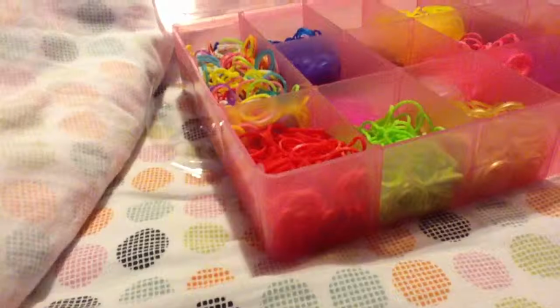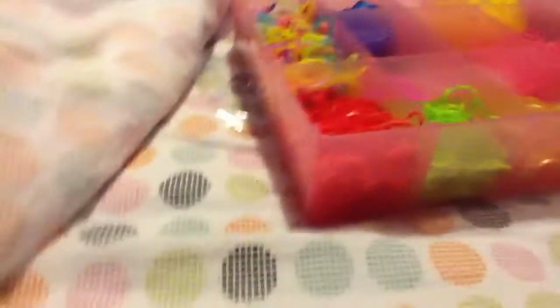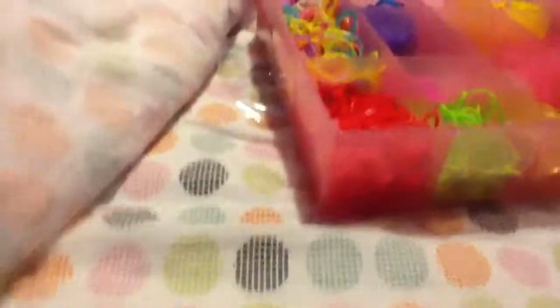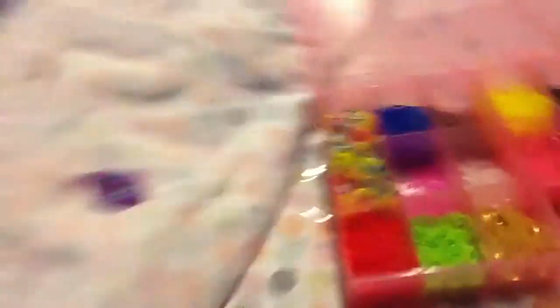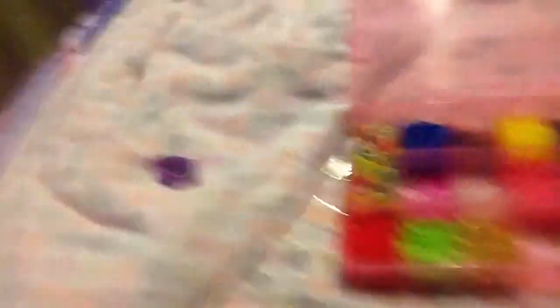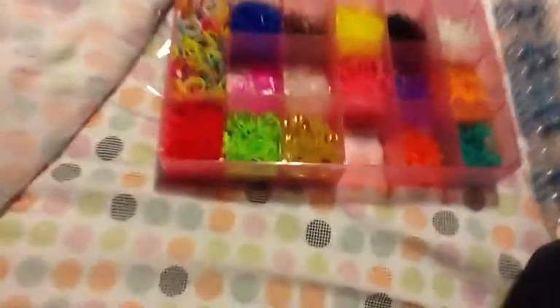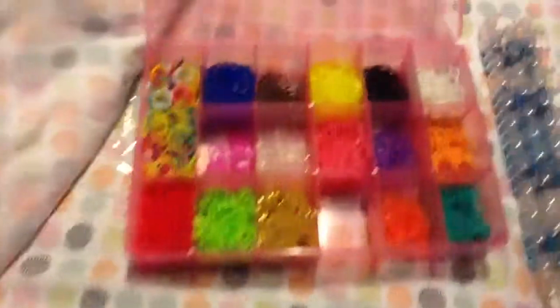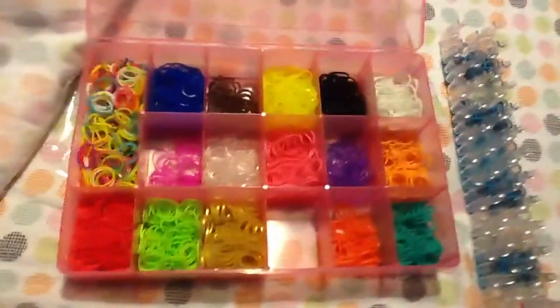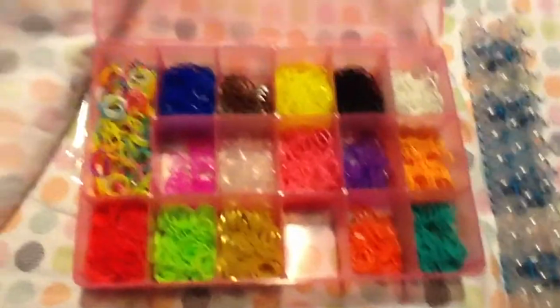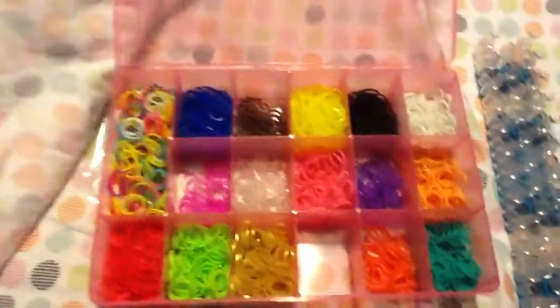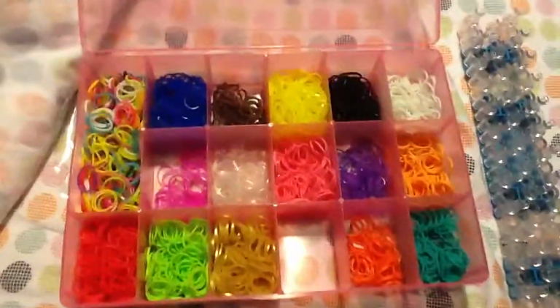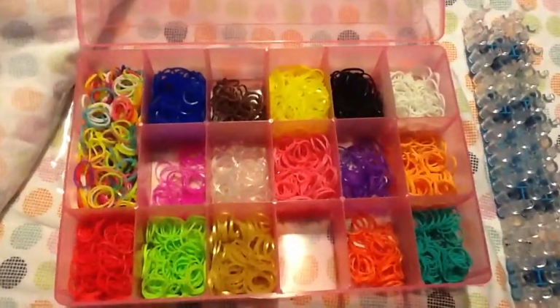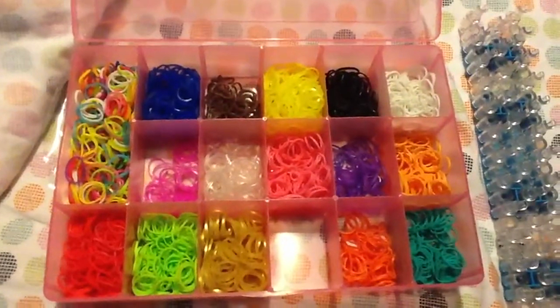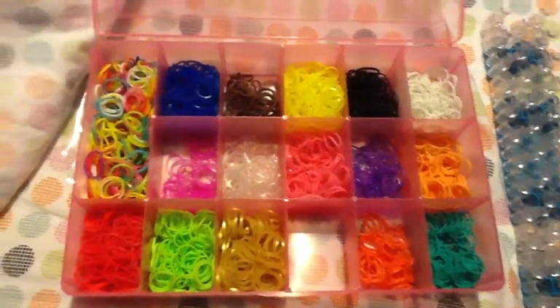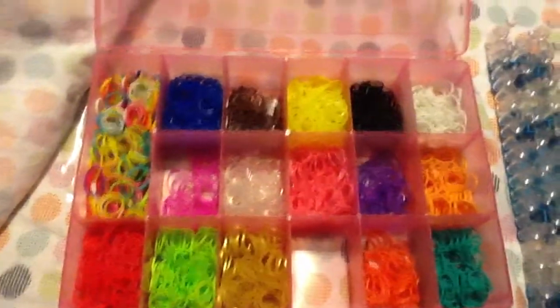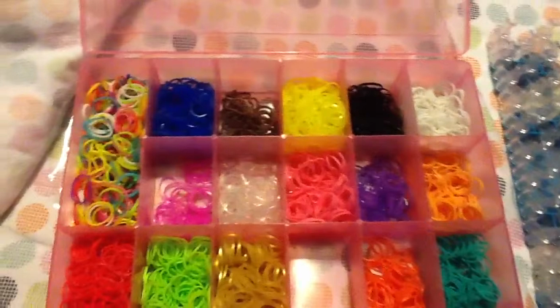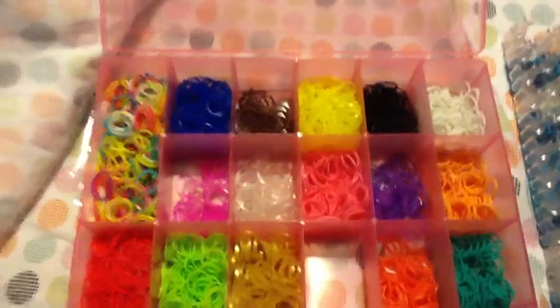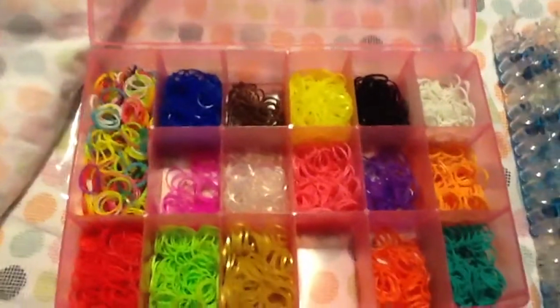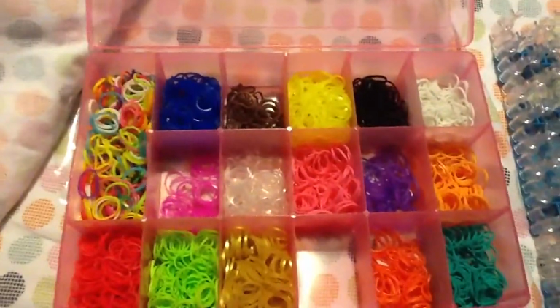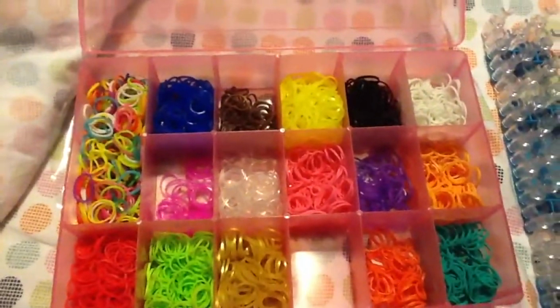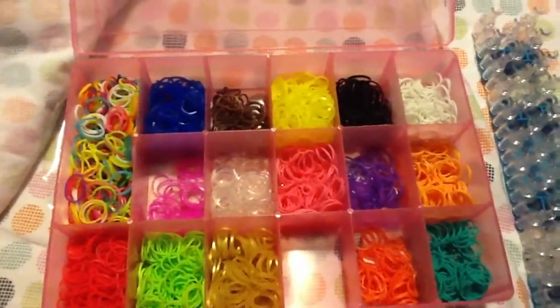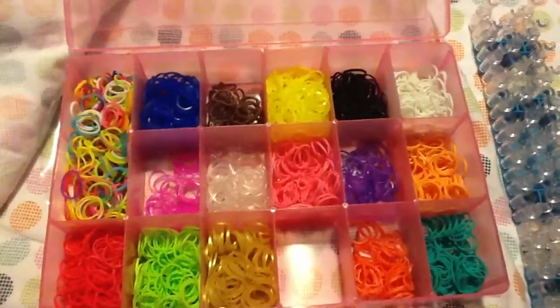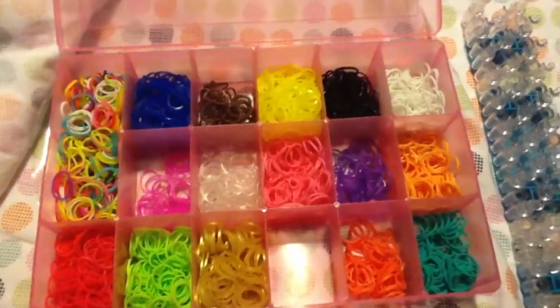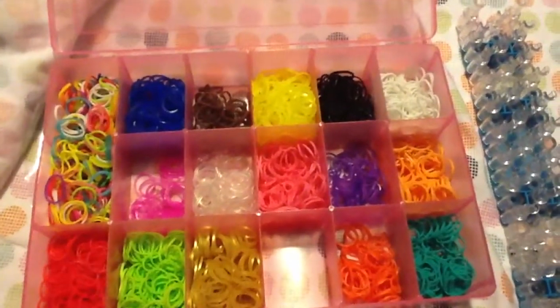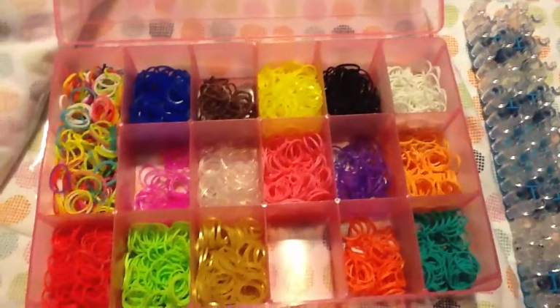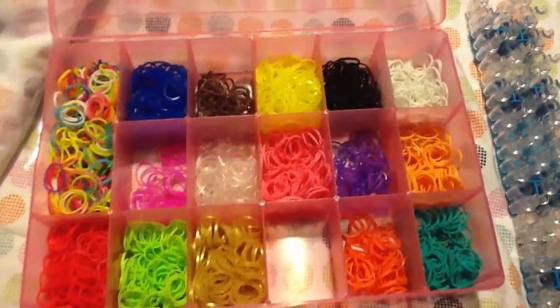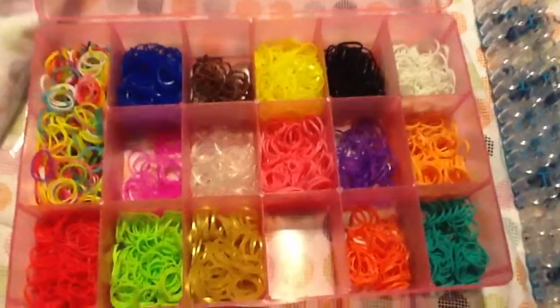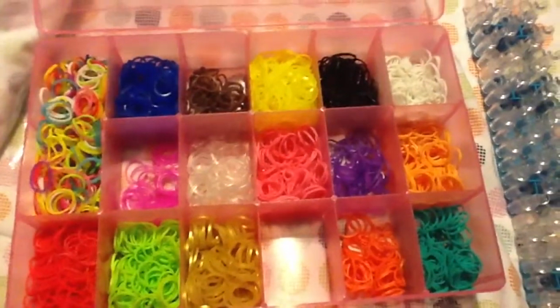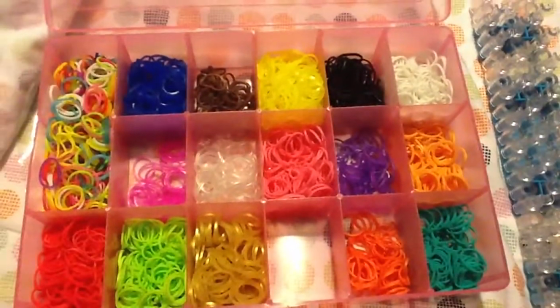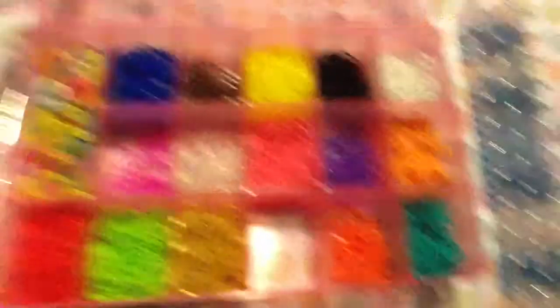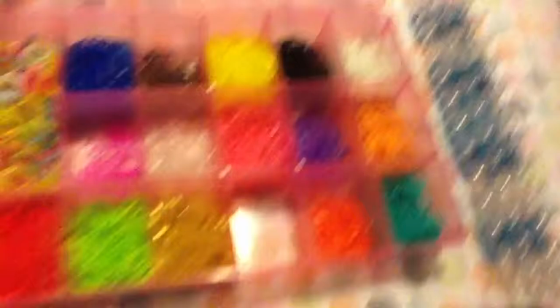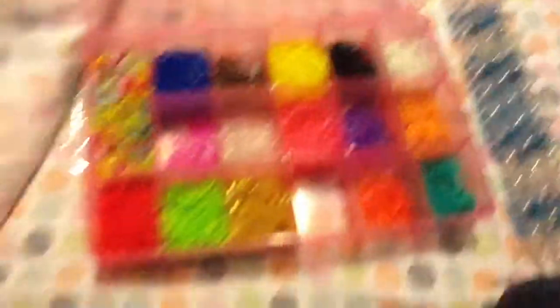Hi guys, today I'll be showing you what brand my bands are, where I get them, and what color they are. So let's get started.